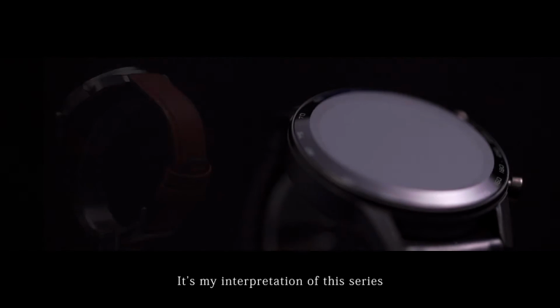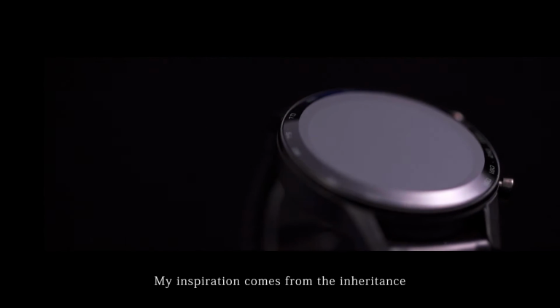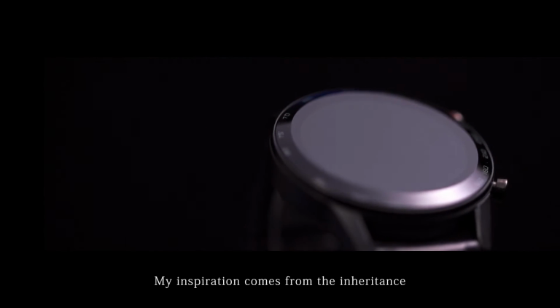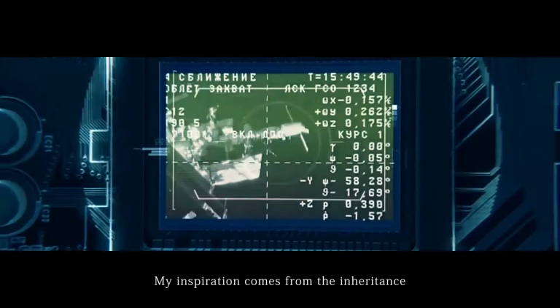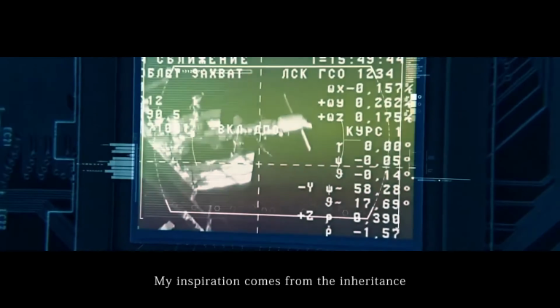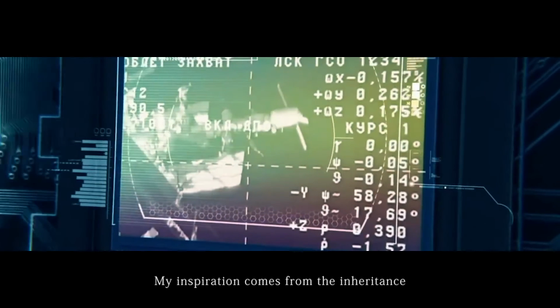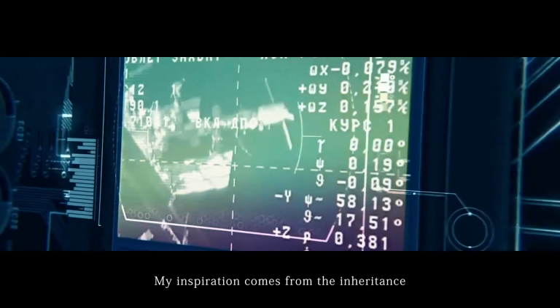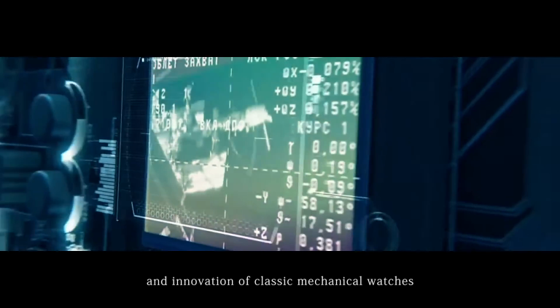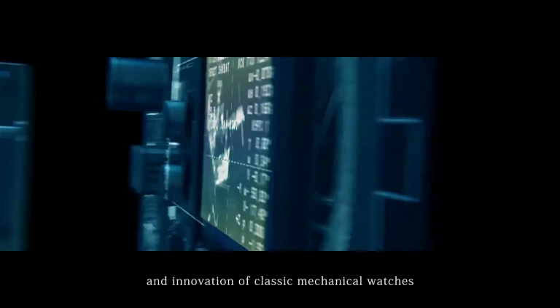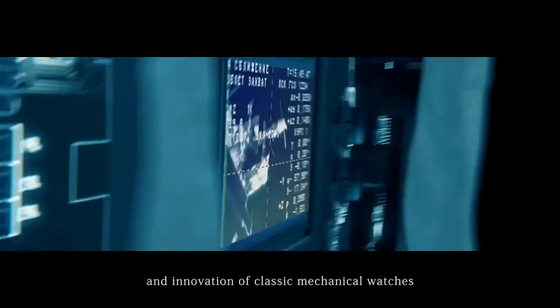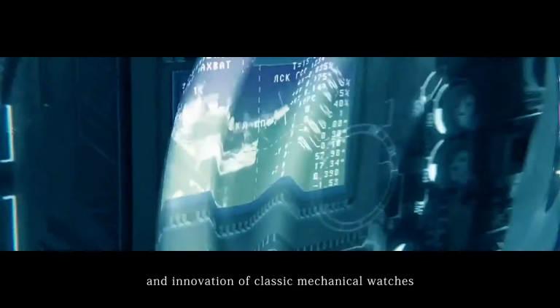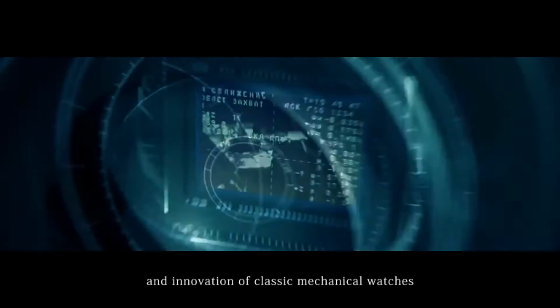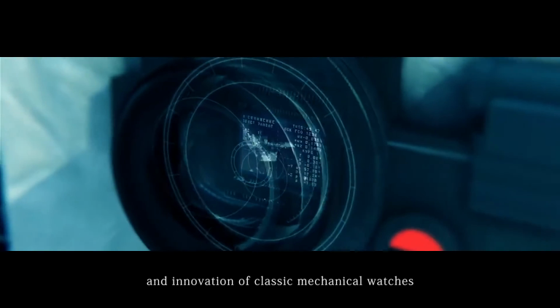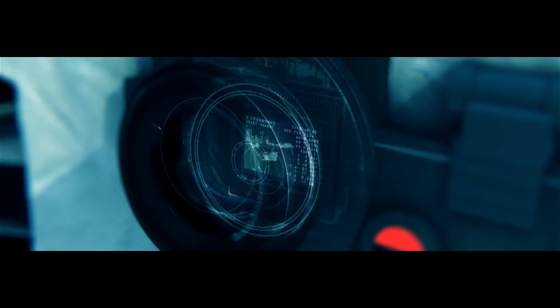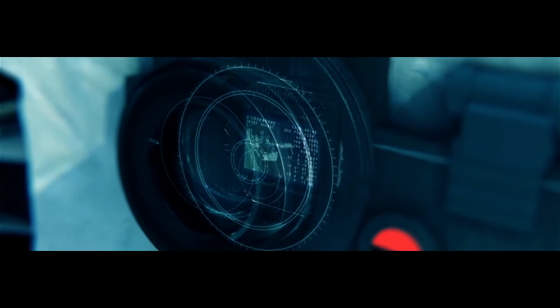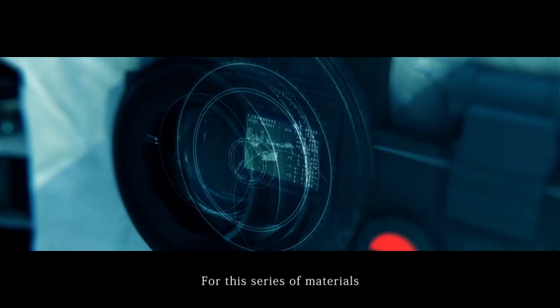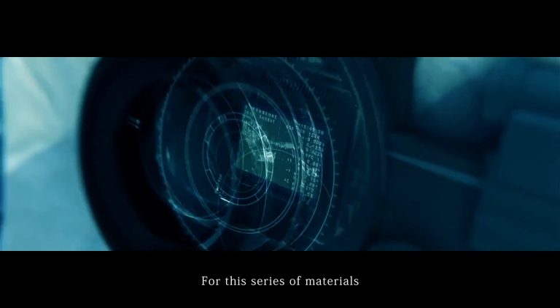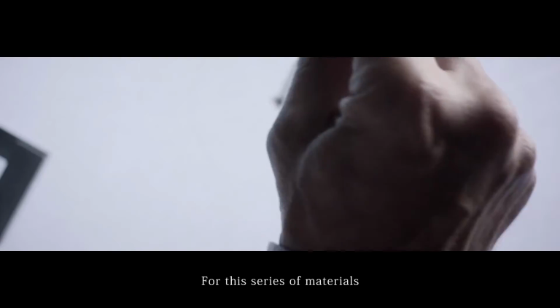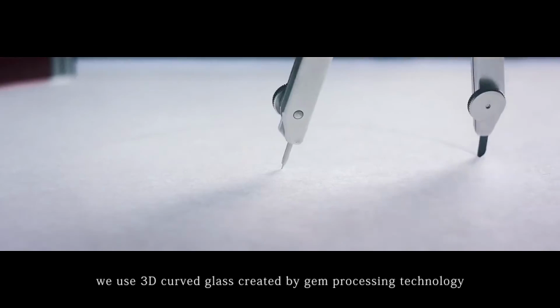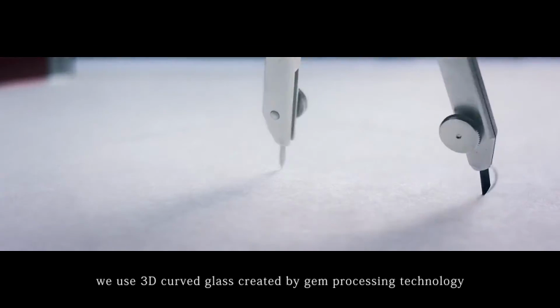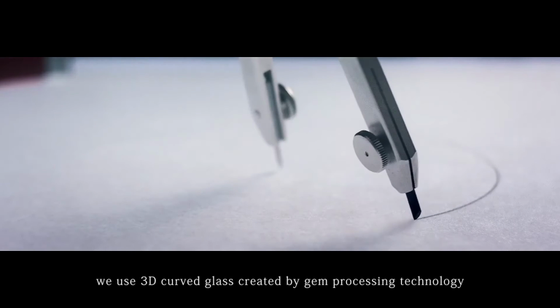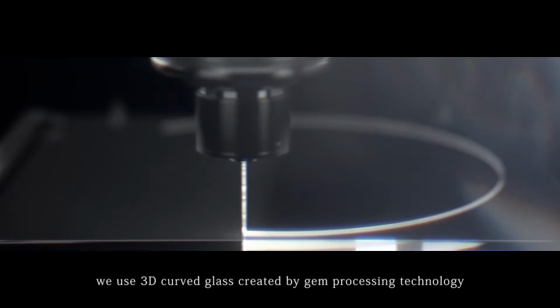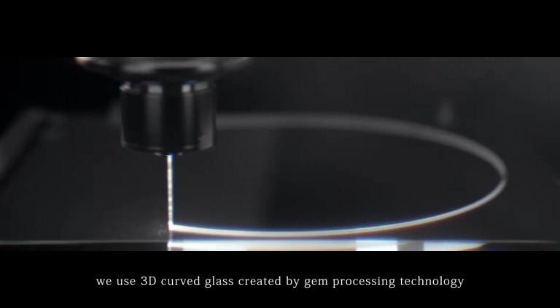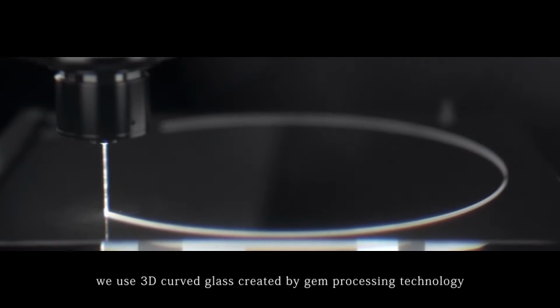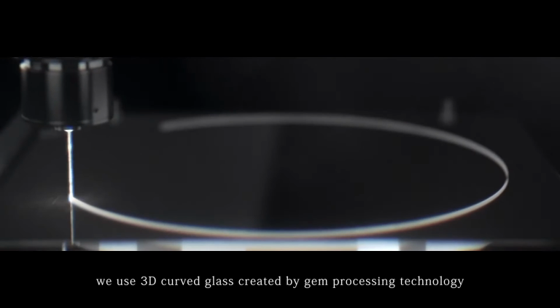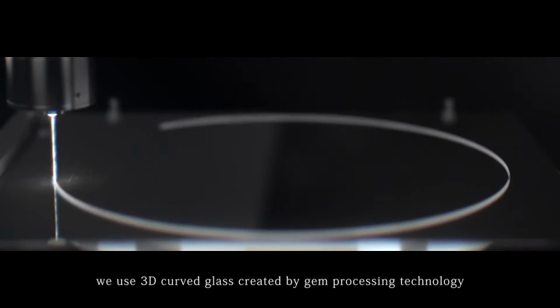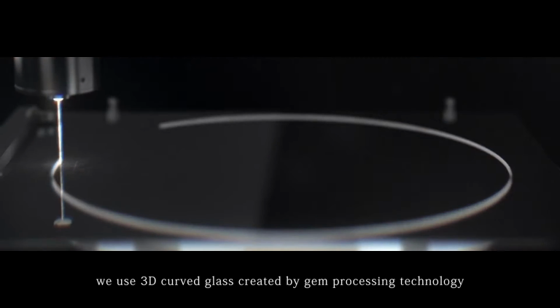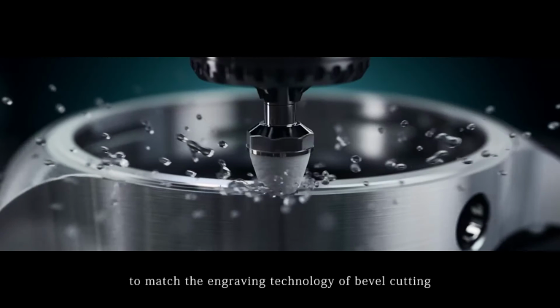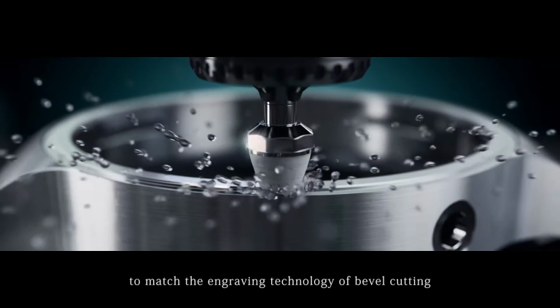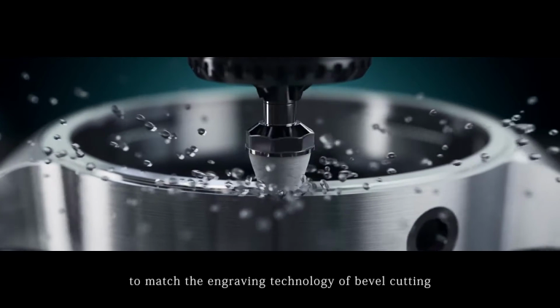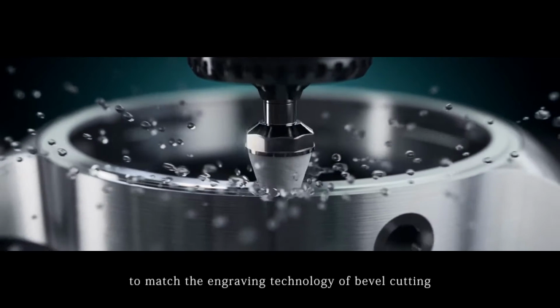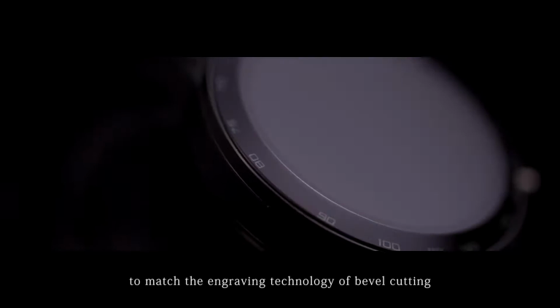My inspiration comes from the inheritance and innovation of classic mechanical watches. For this series of materials, we used 3D curved glass created by gem processing technology to match the engraving technology of bevel cutting.